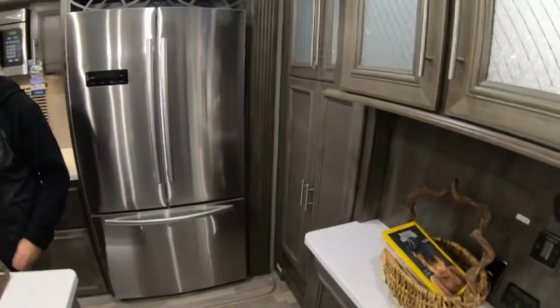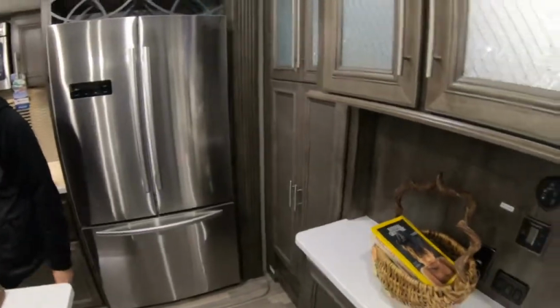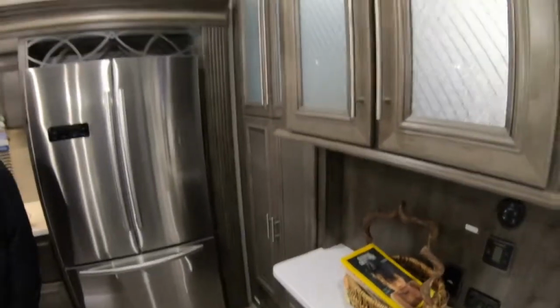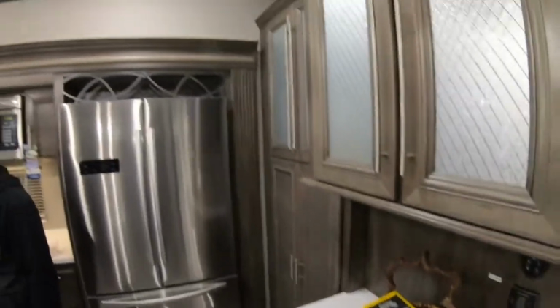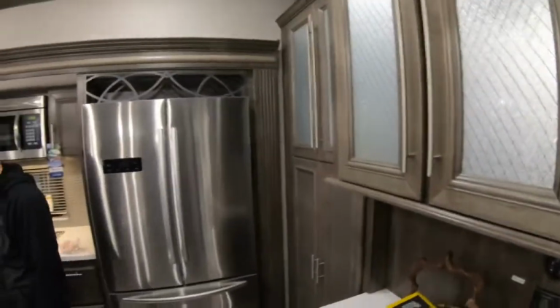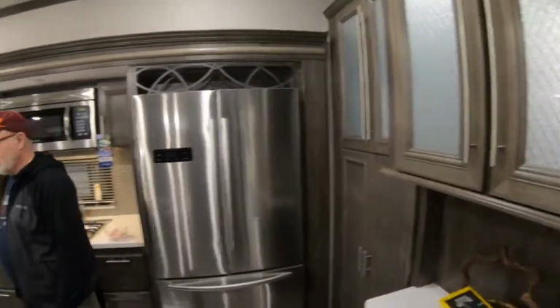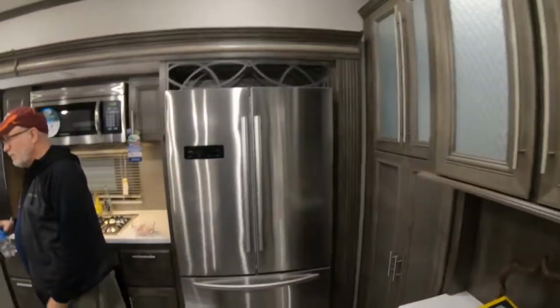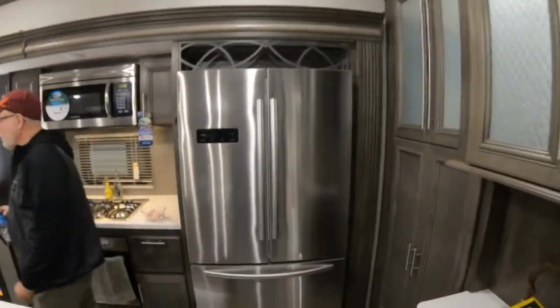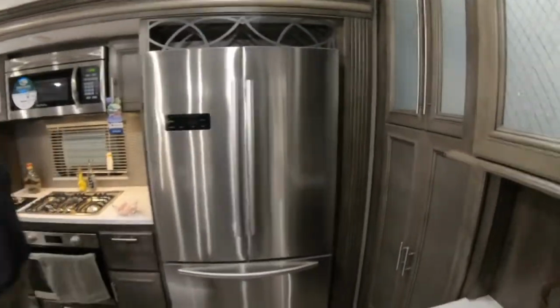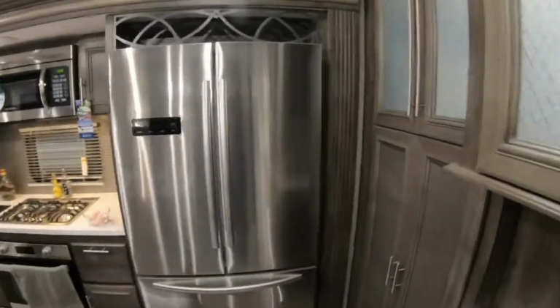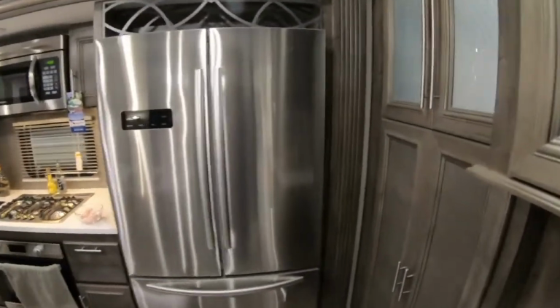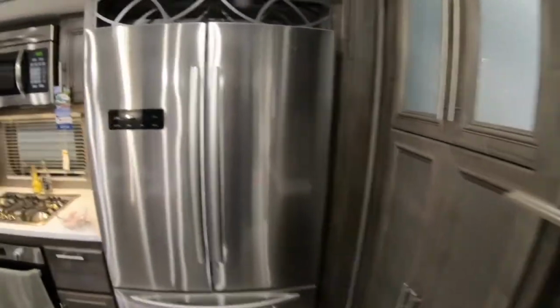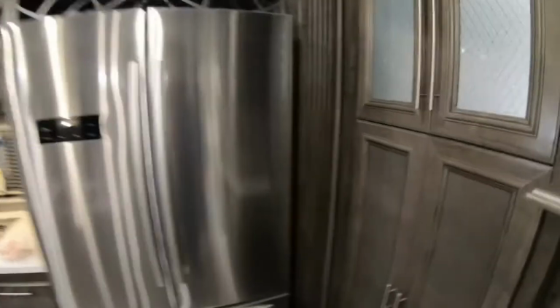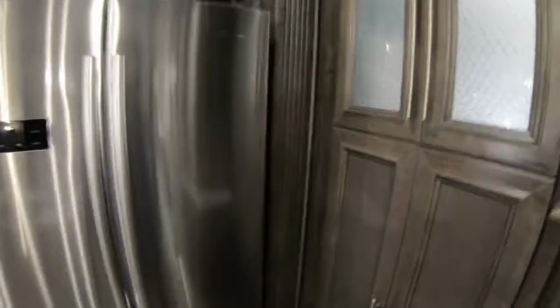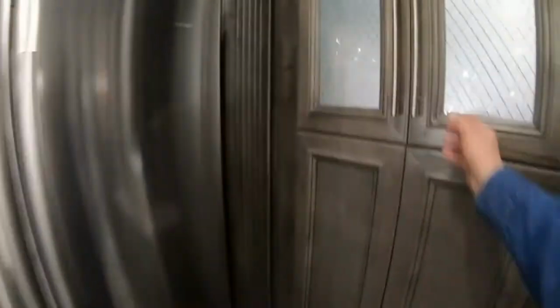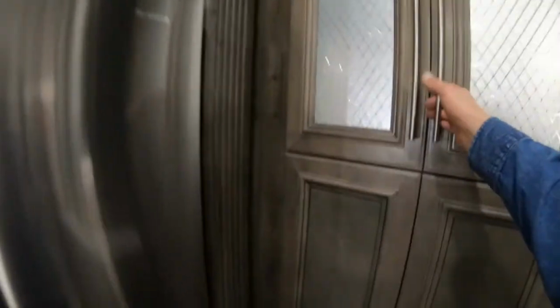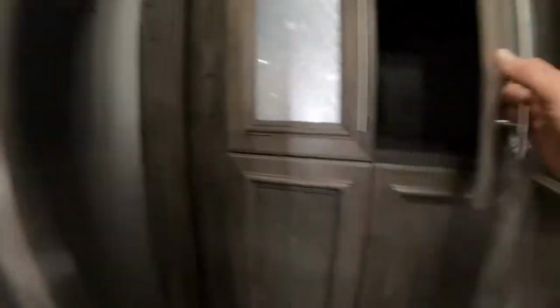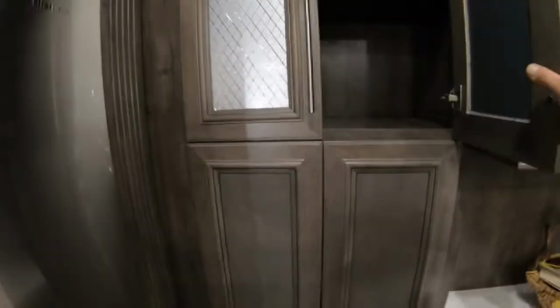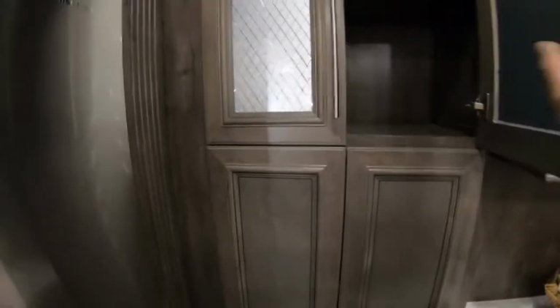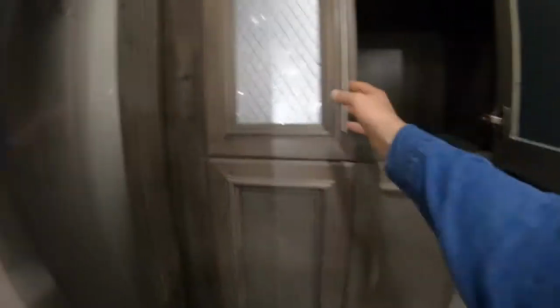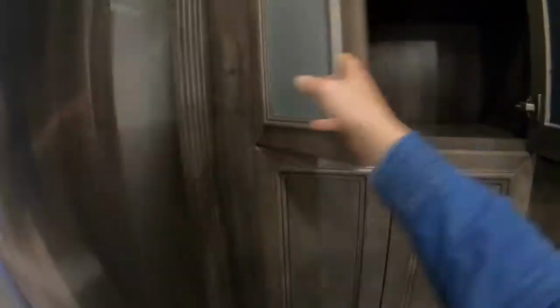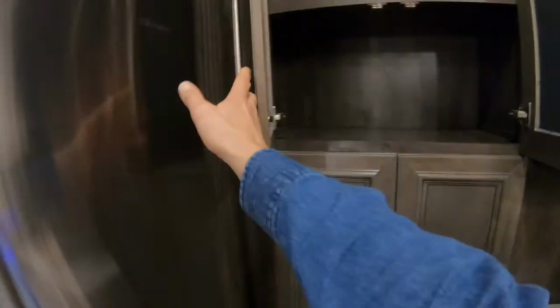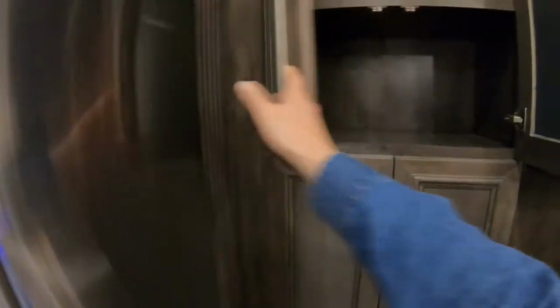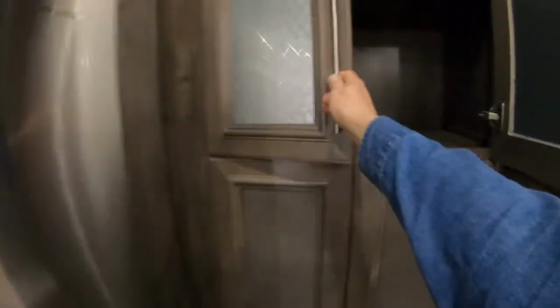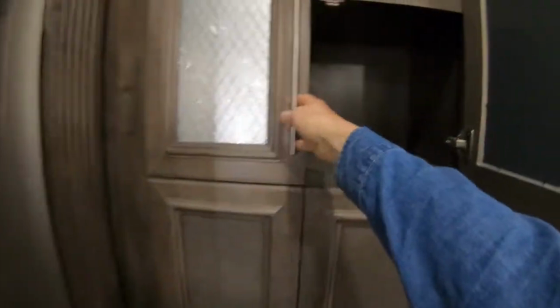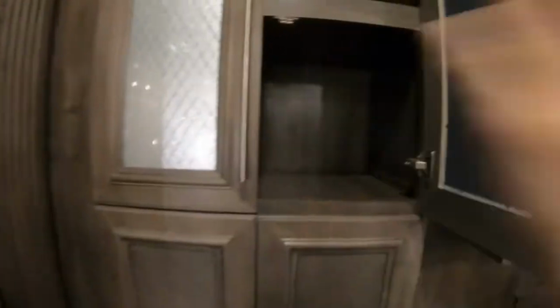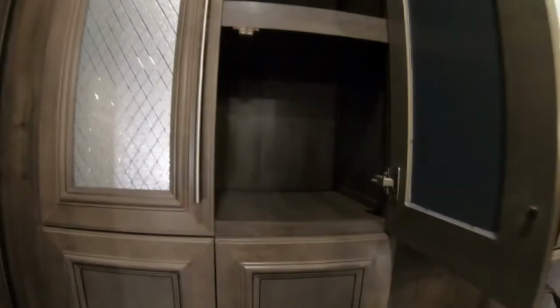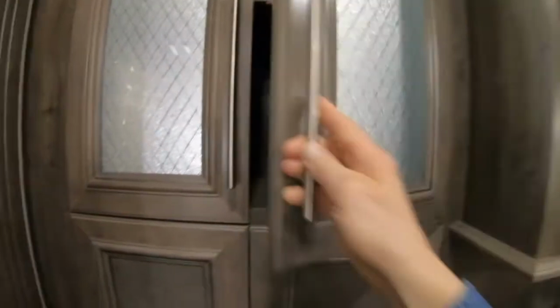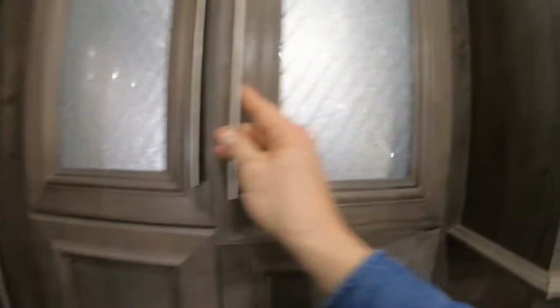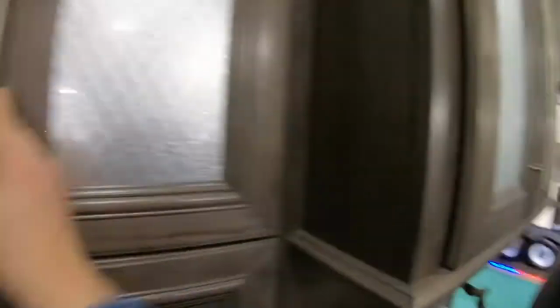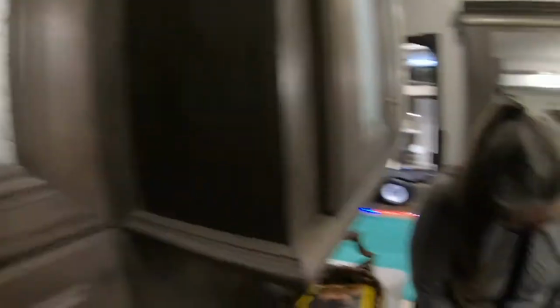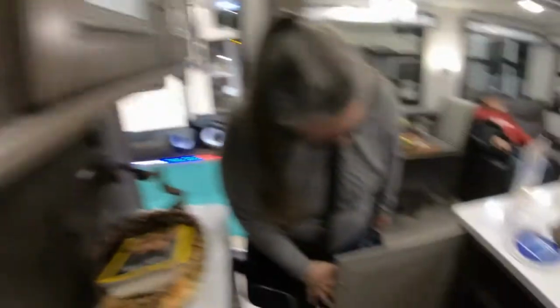The table pulls out from the wall — it doesn't have an extension like ours — and it does have another extension, but we probably wouldn't use it since we have the kids outside. There's also shelving here.